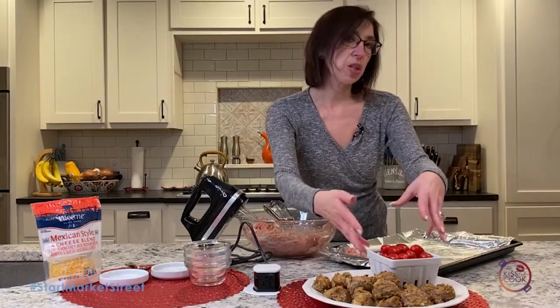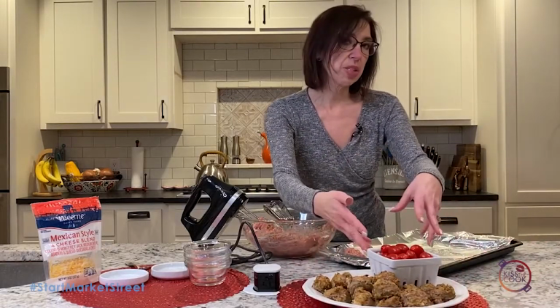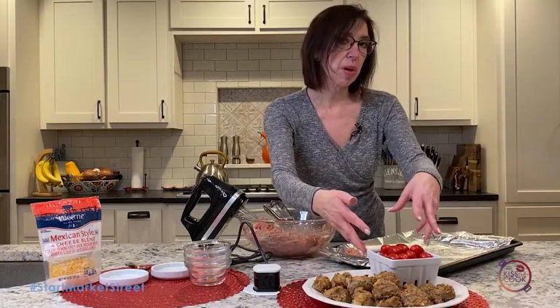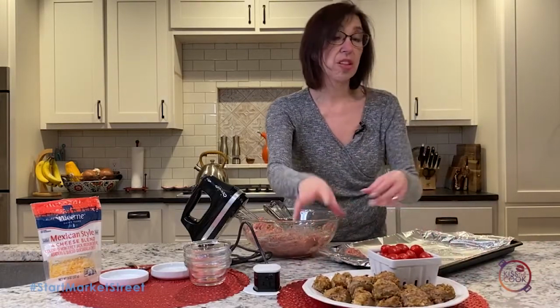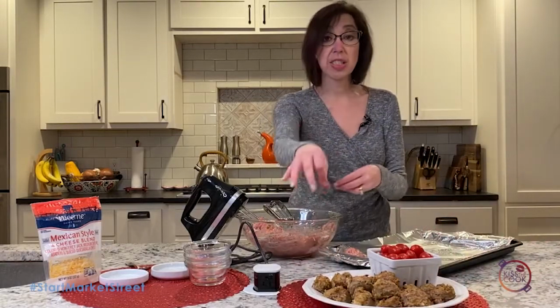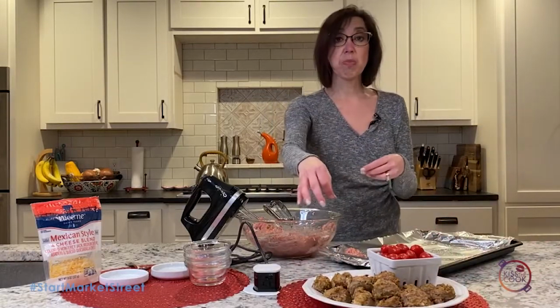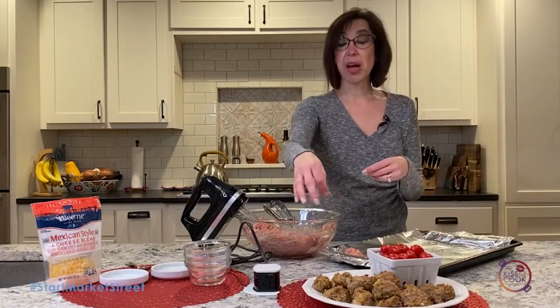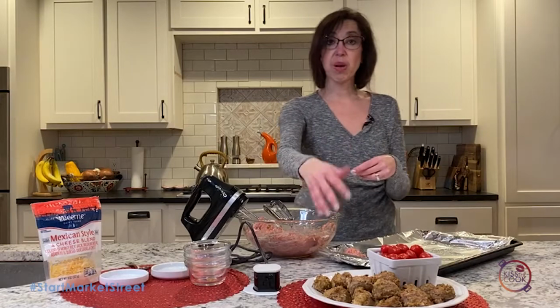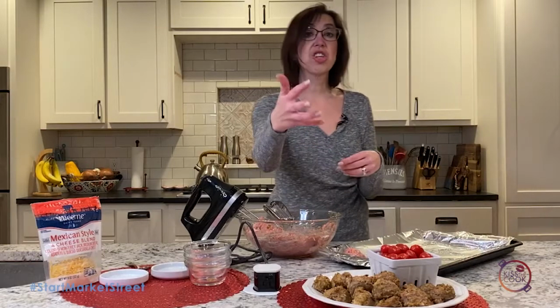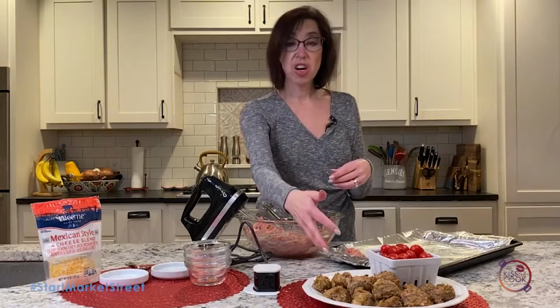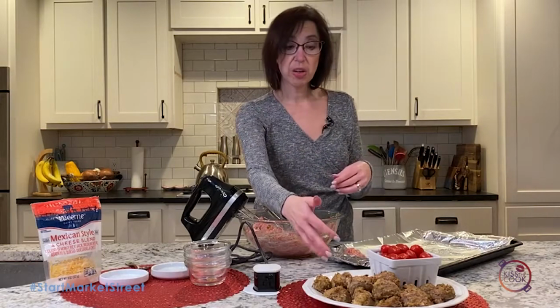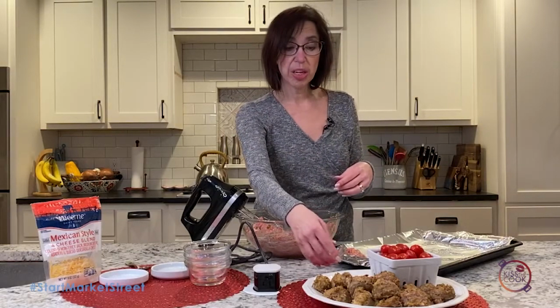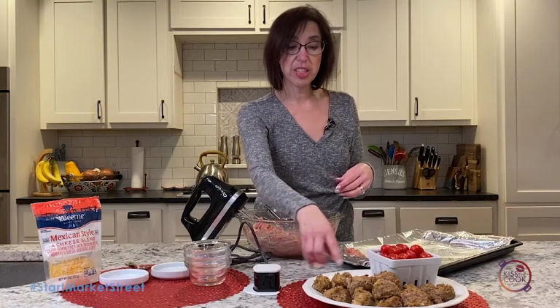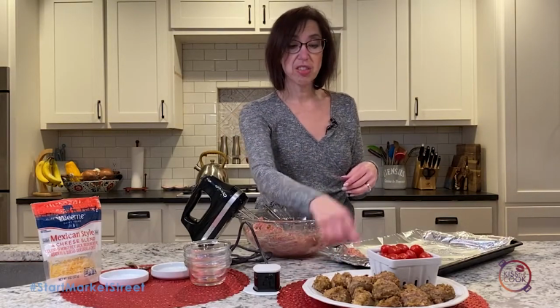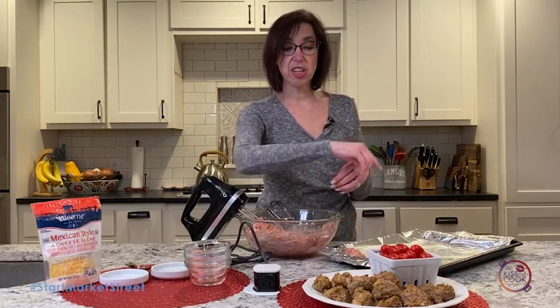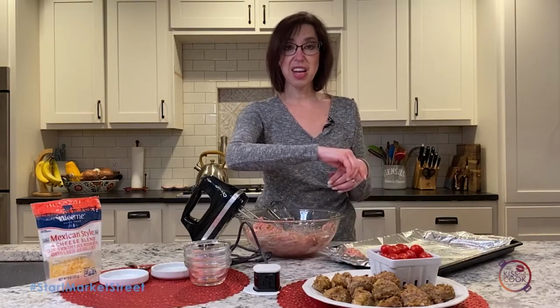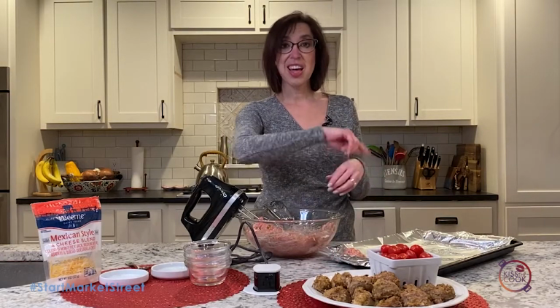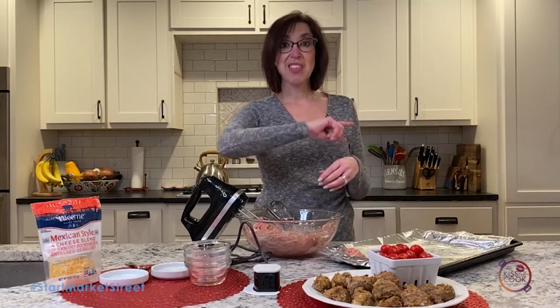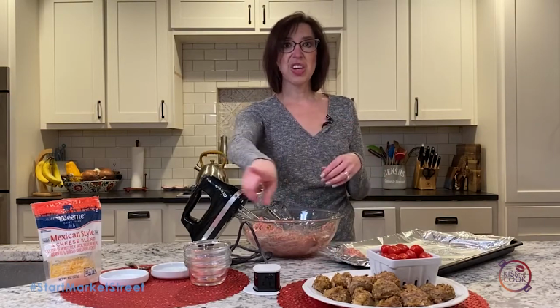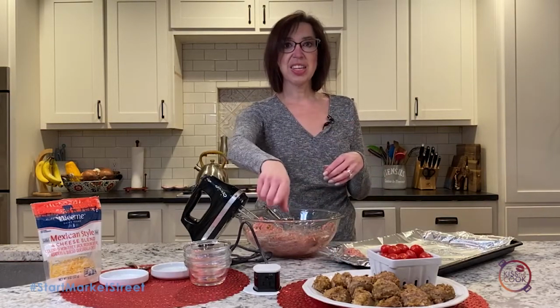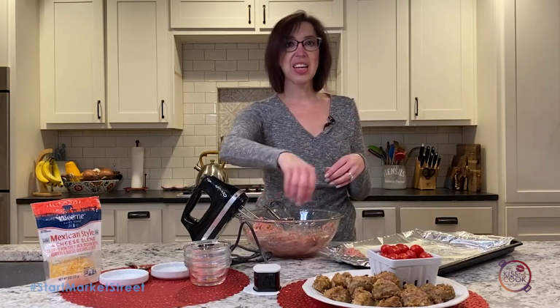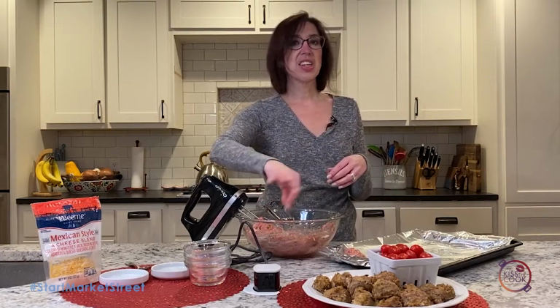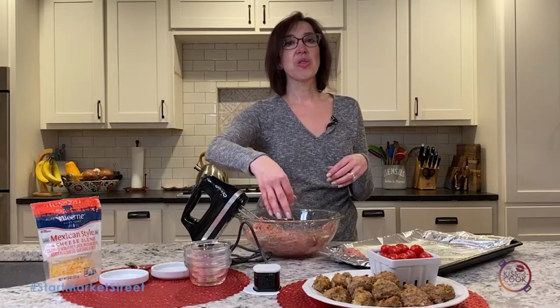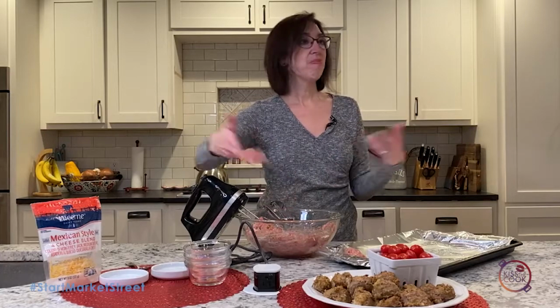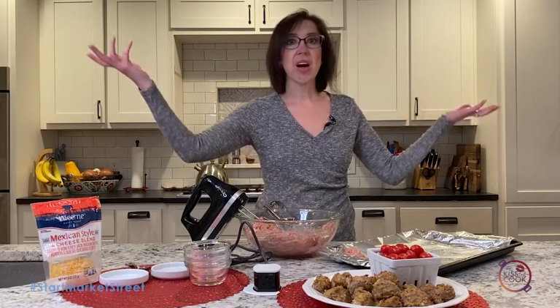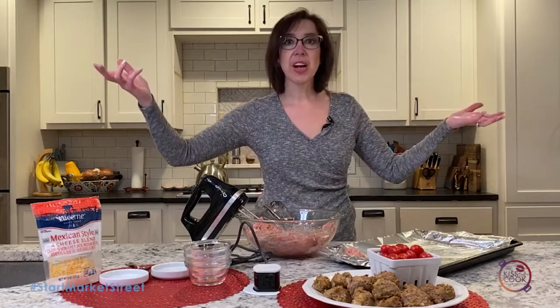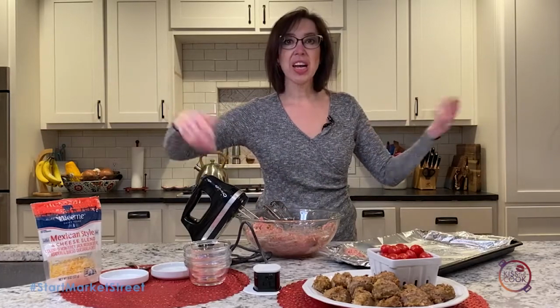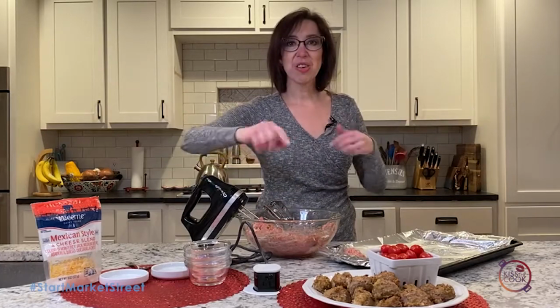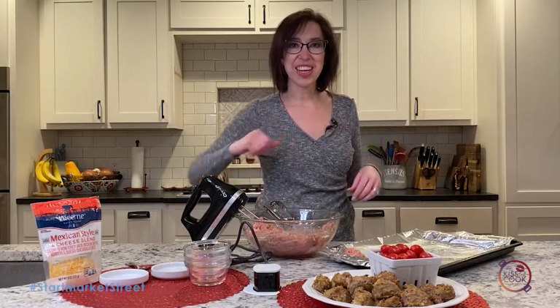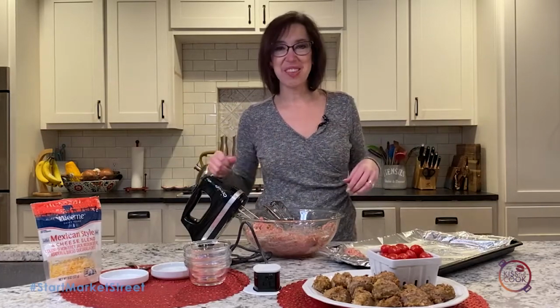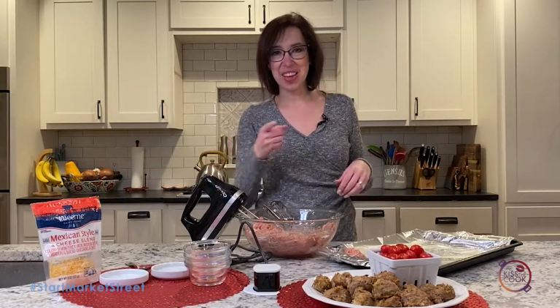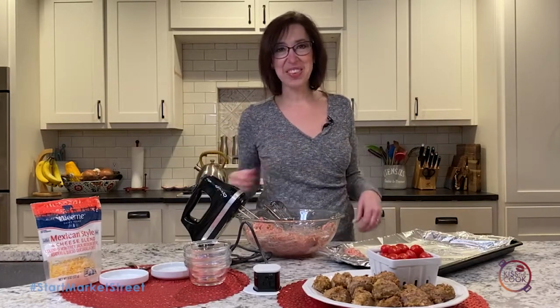I put some tomatoes on there. You can get some great Bolthouse Ranch or any of the great ranch dressings to serve alongside that. You've got a great snack to enjoy on a Friday night or during game time. Have a great one!